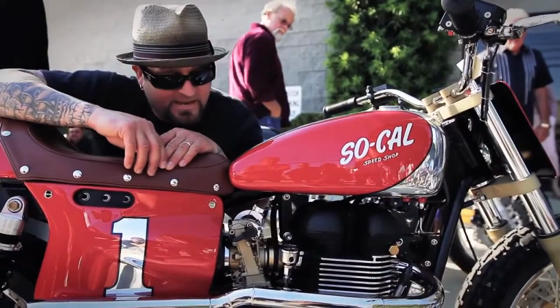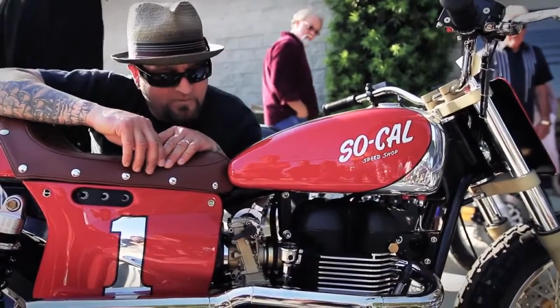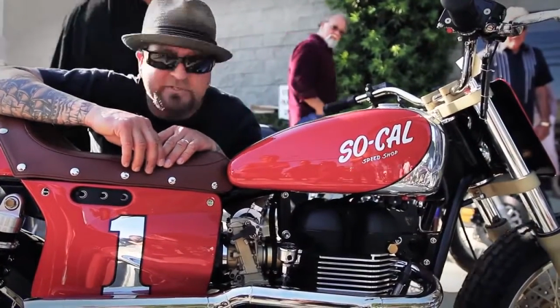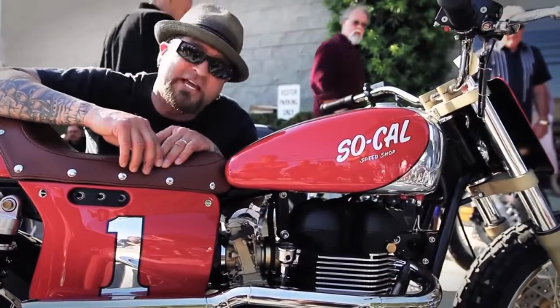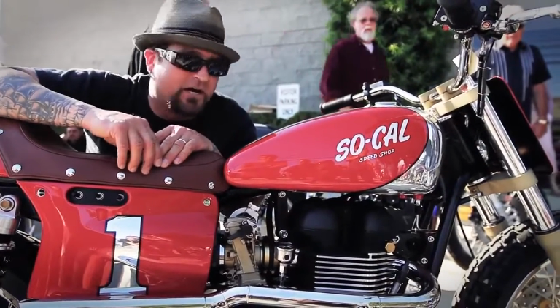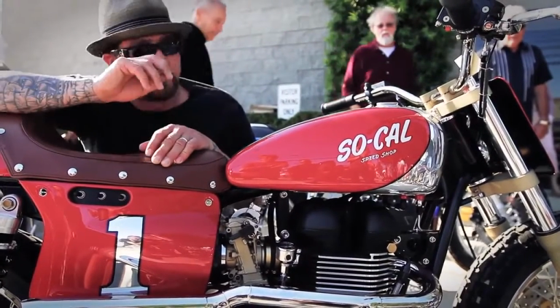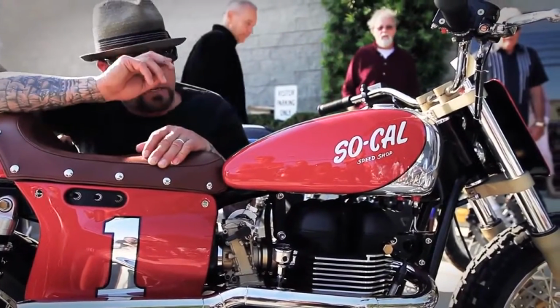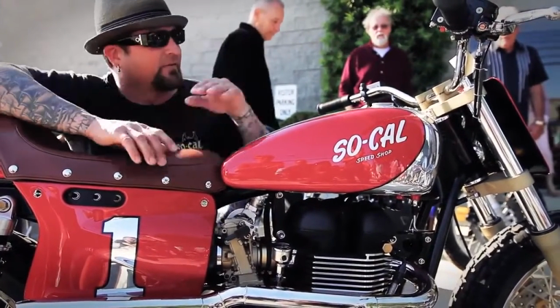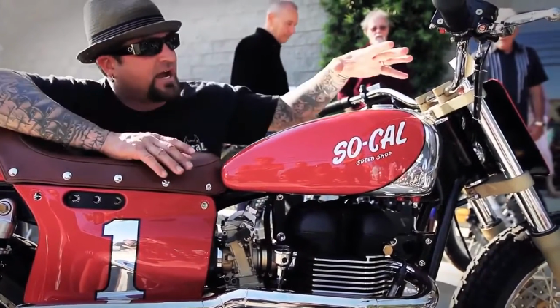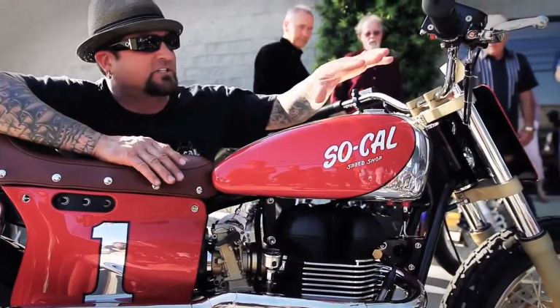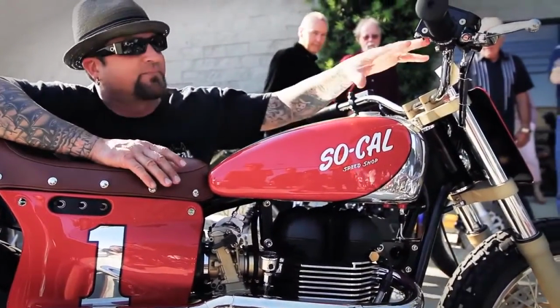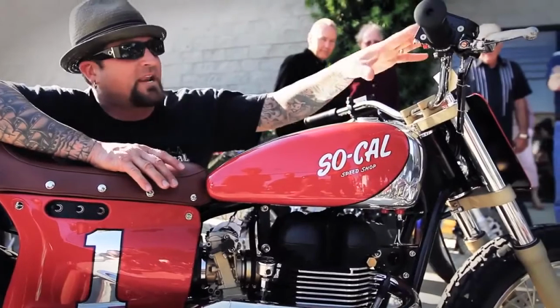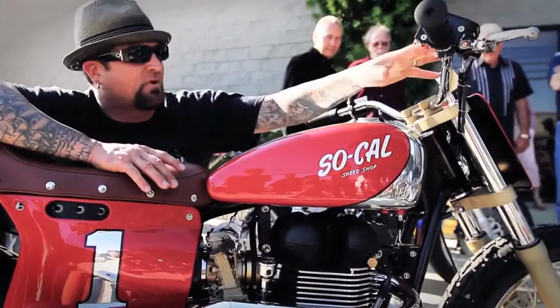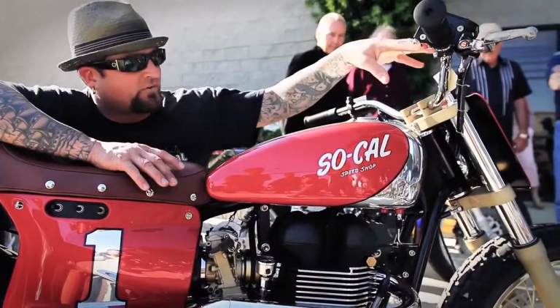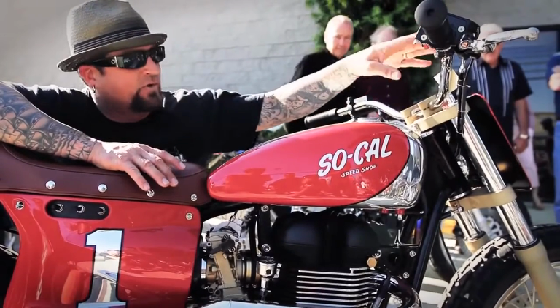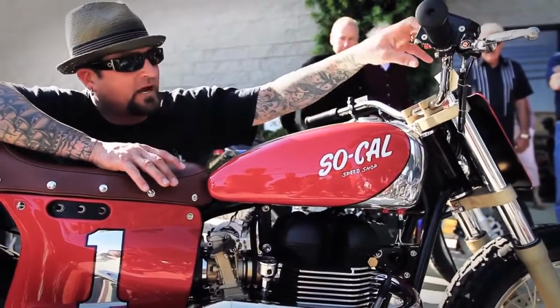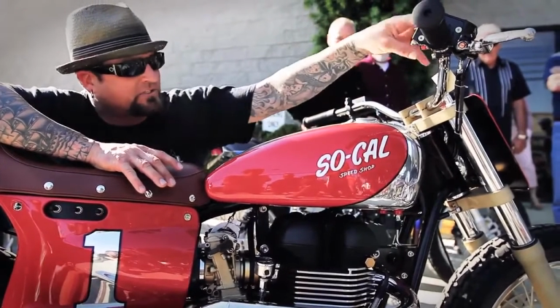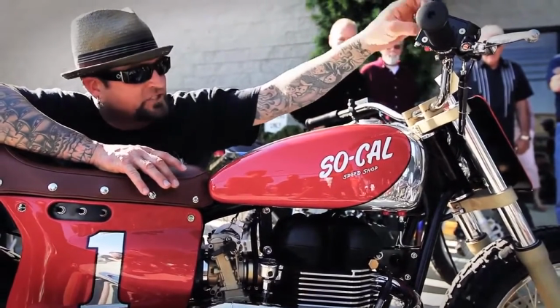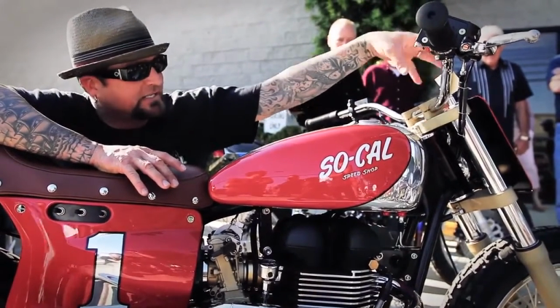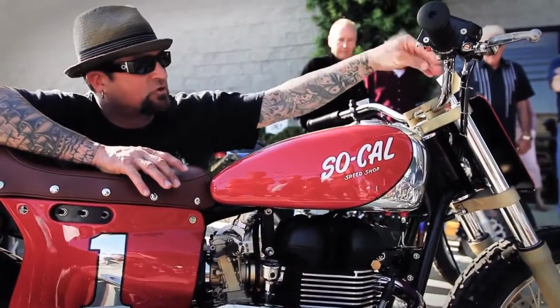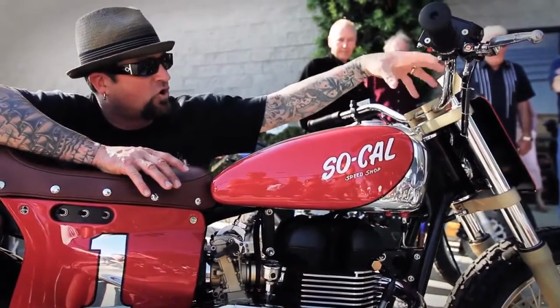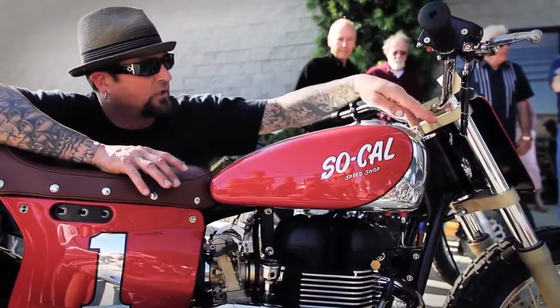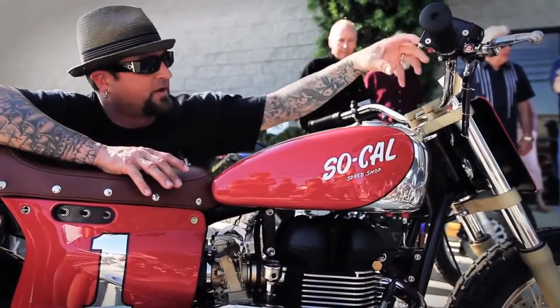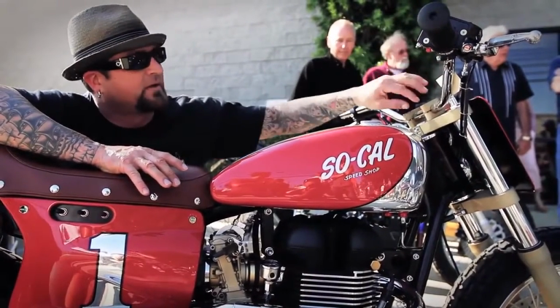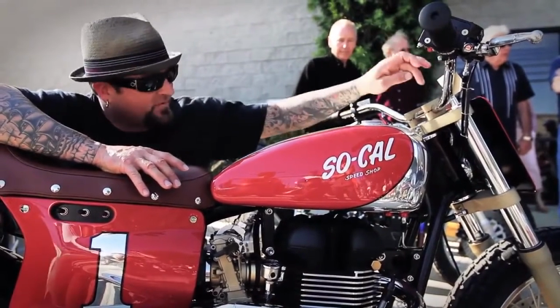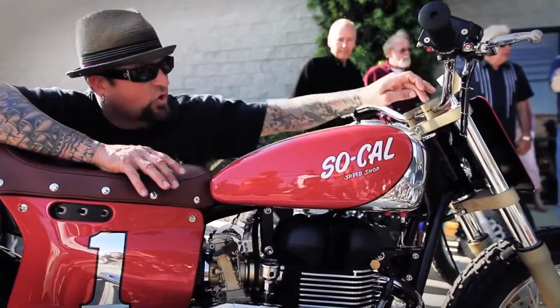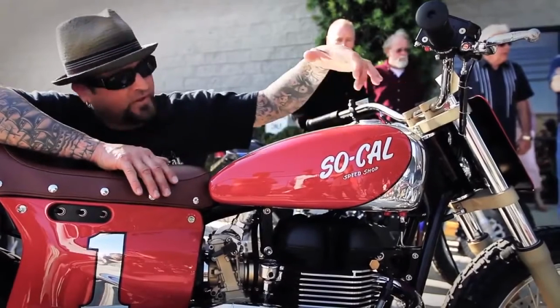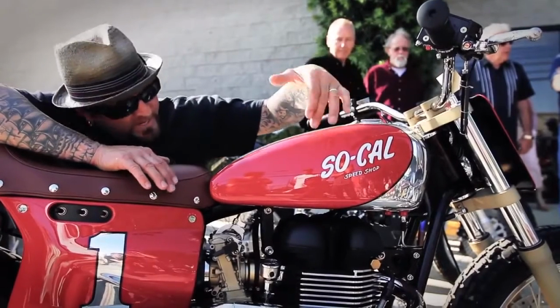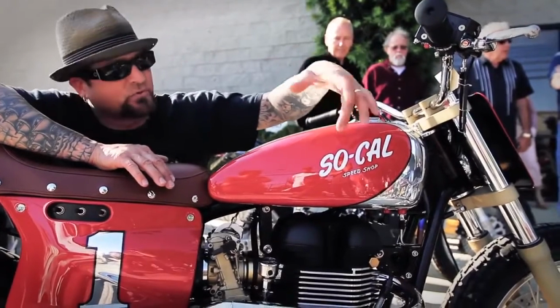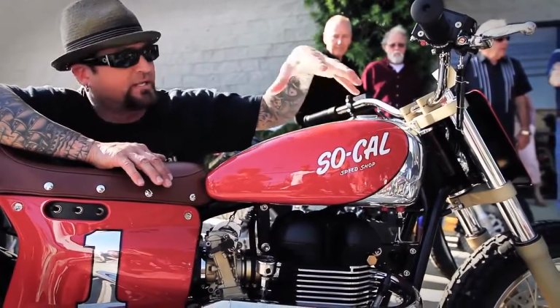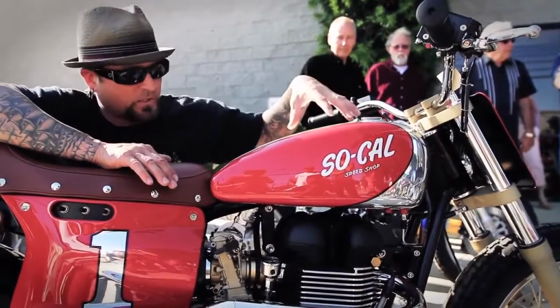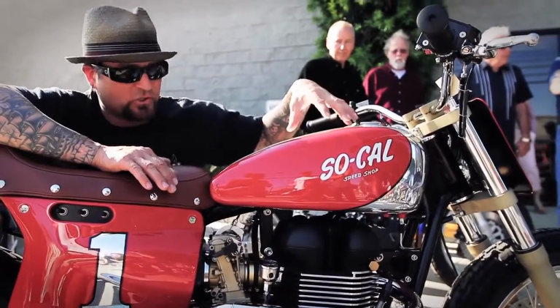And then once it was all said and done, we got nice bright work. We got highlights of stainless and chrome and aluminum, and then we've got gold, and then the paint — the red, the polished aluminum.